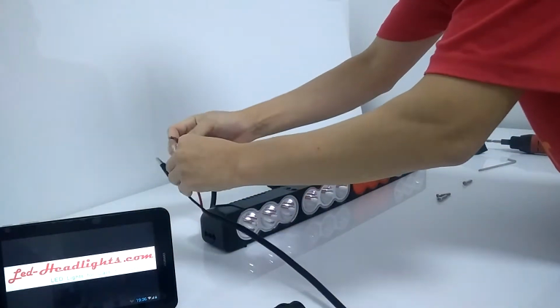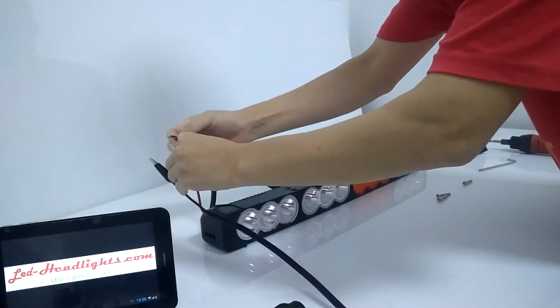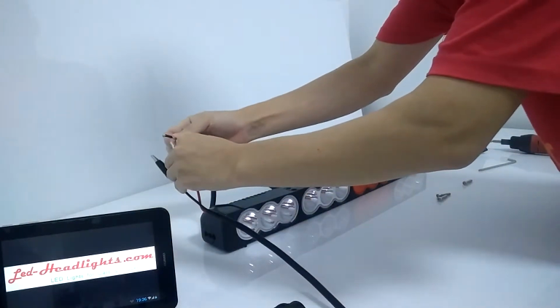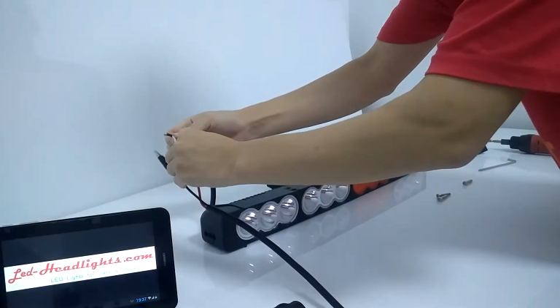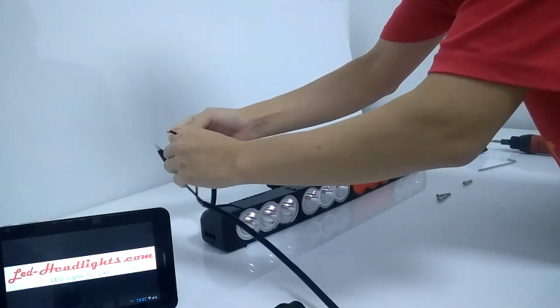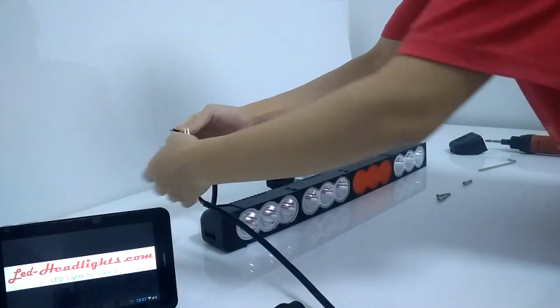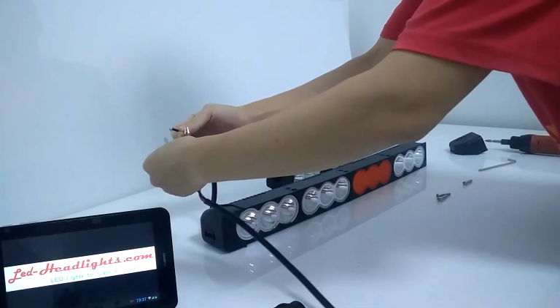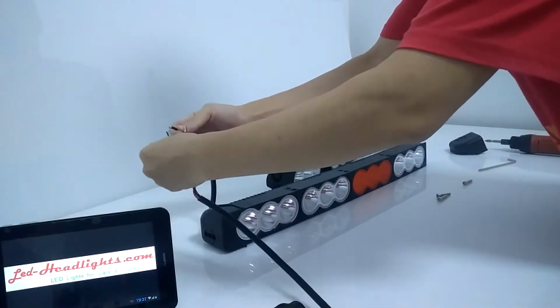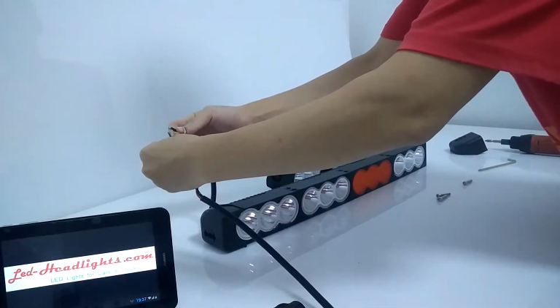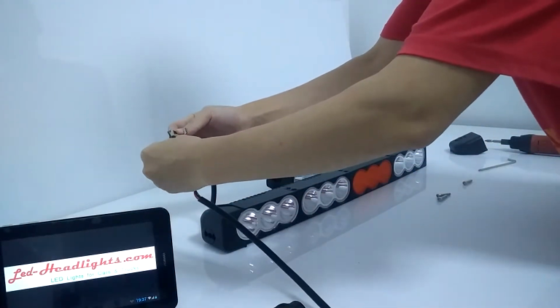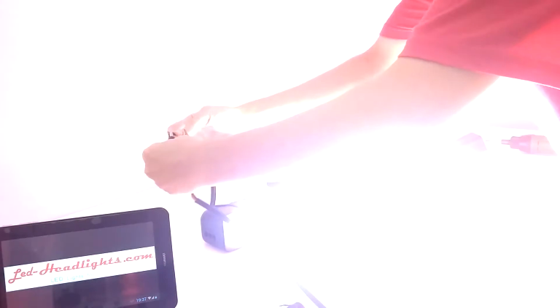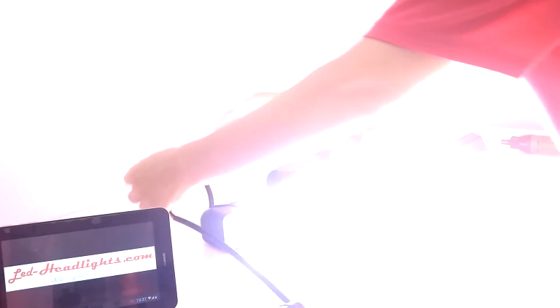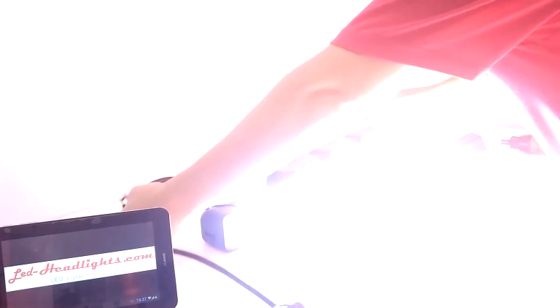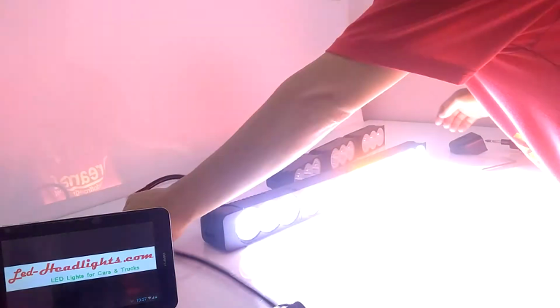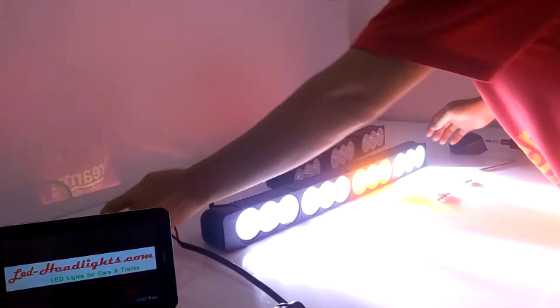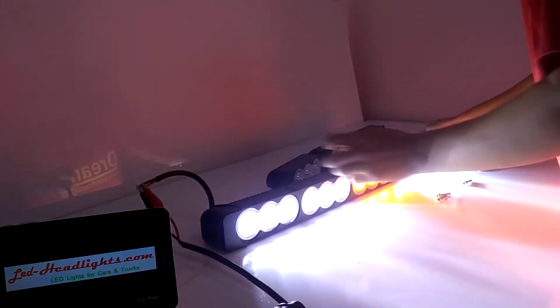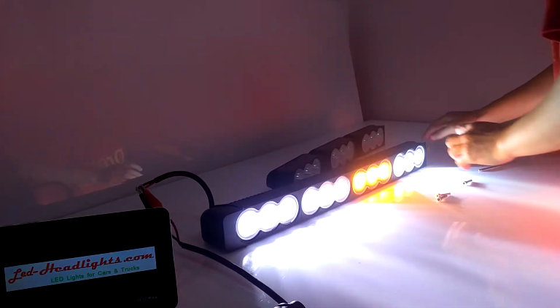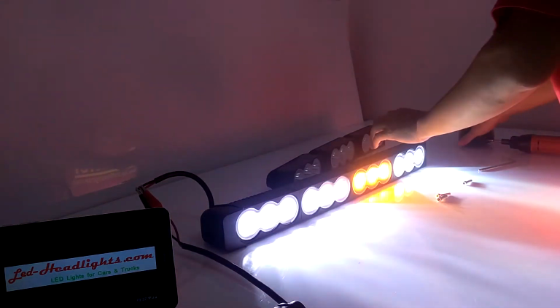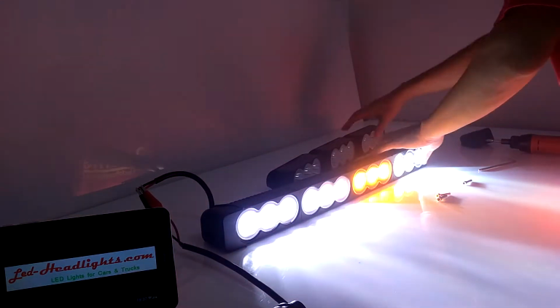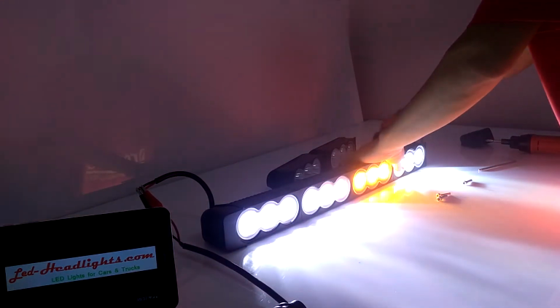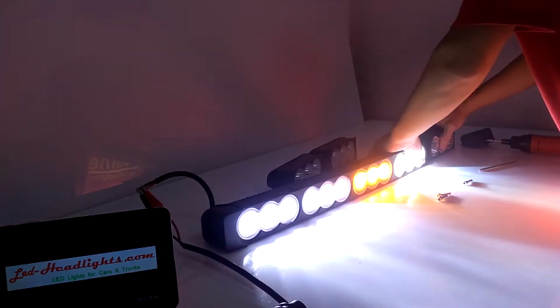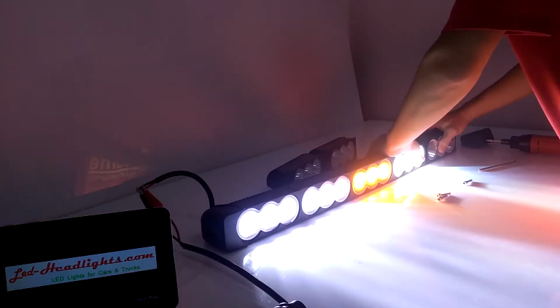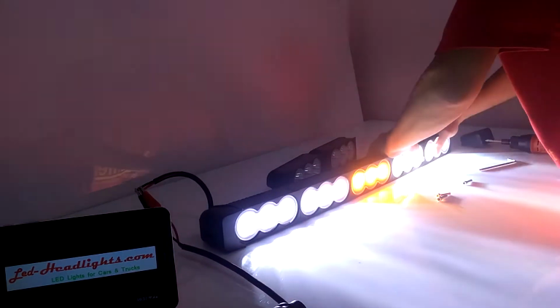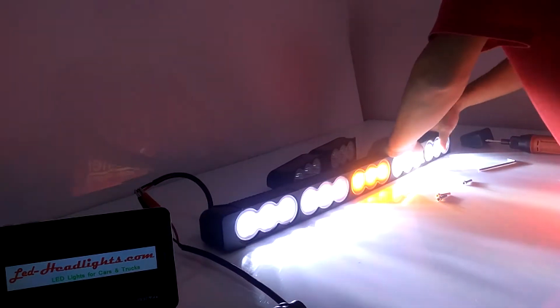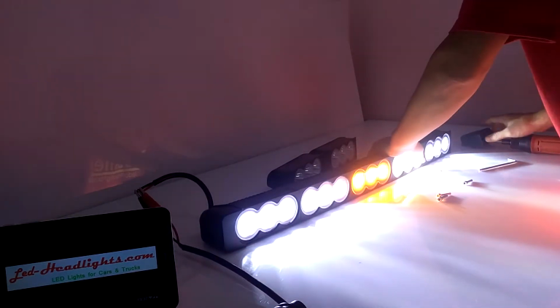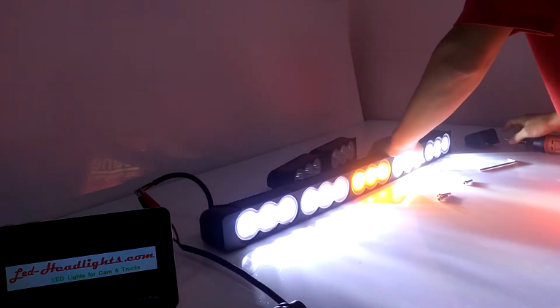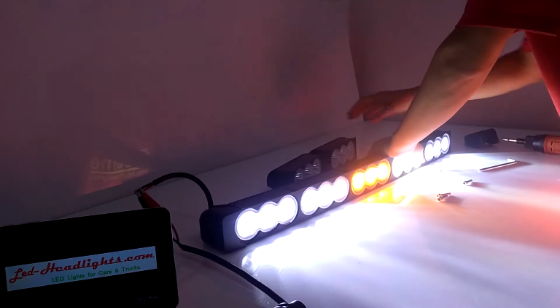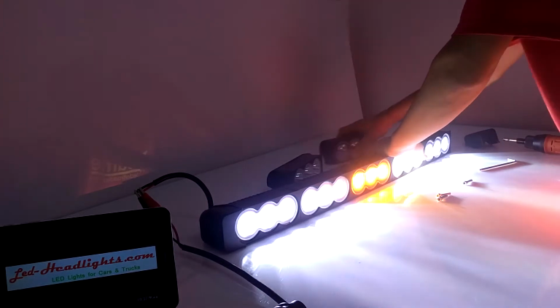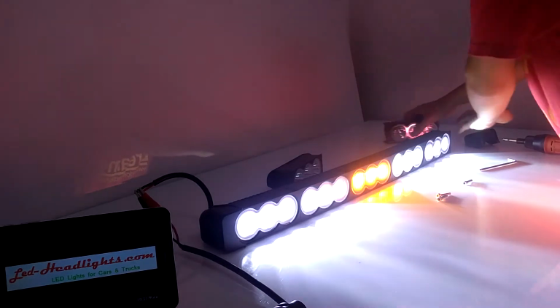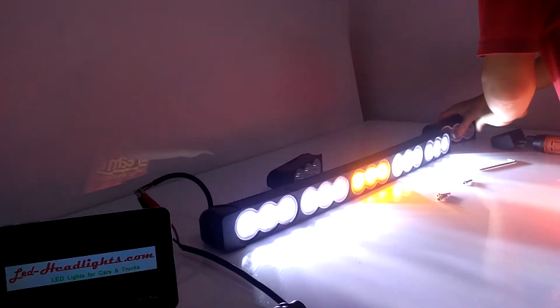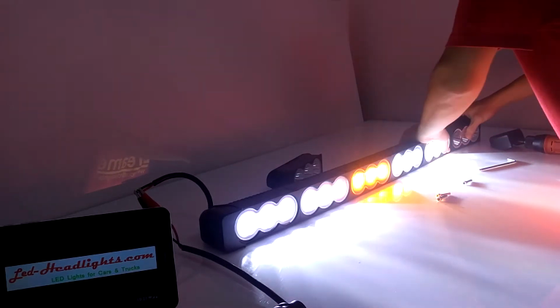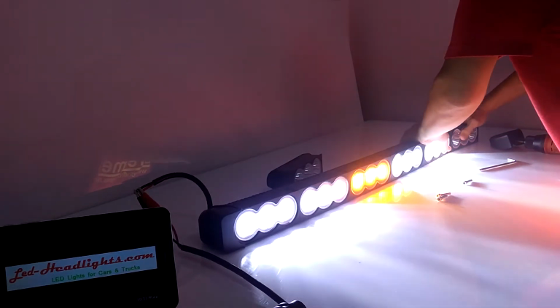Yes, come in ahead to power up. Yes, come on in again.